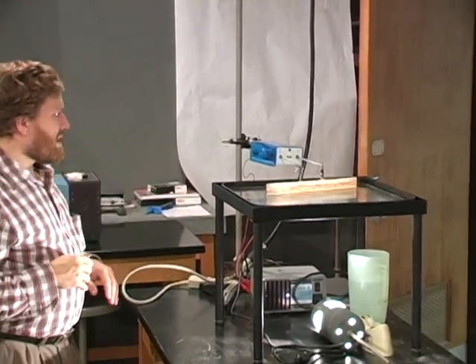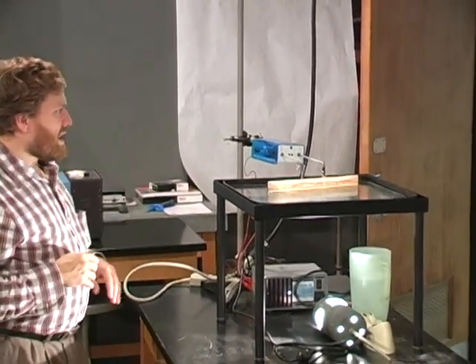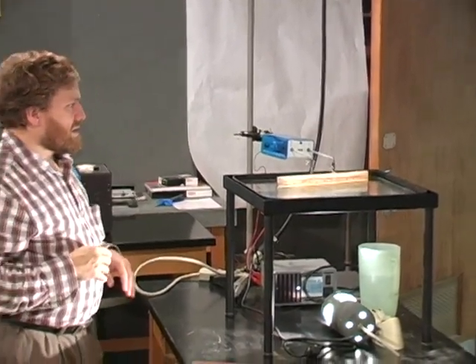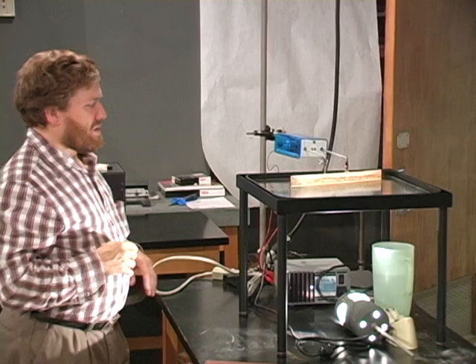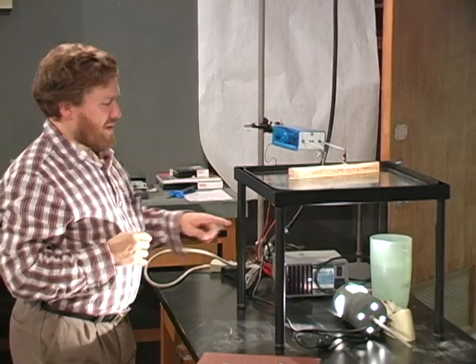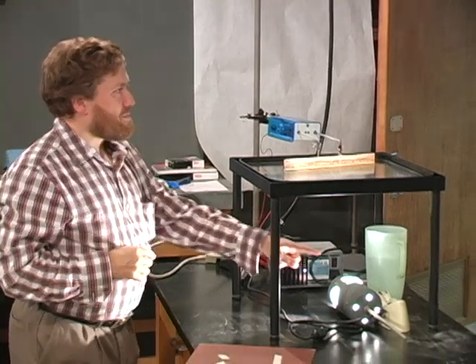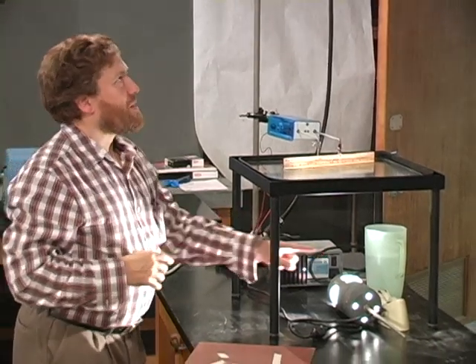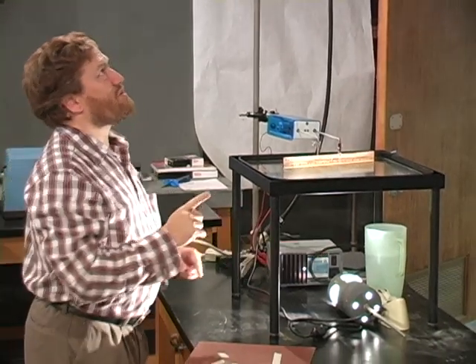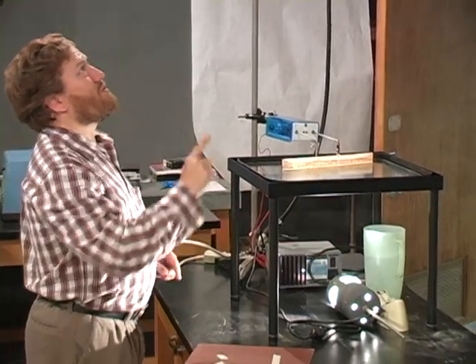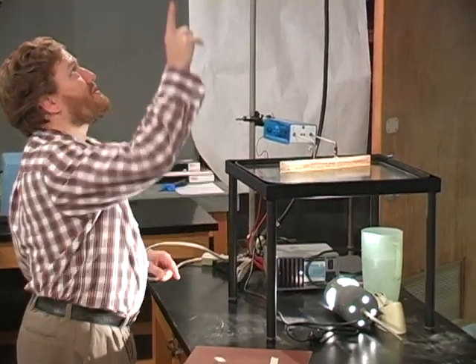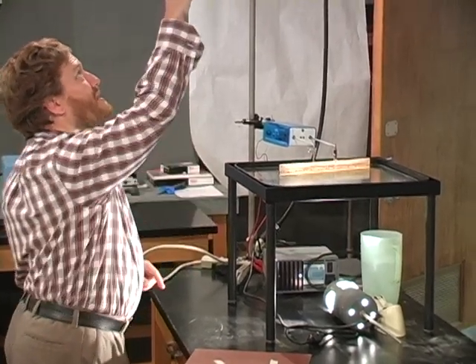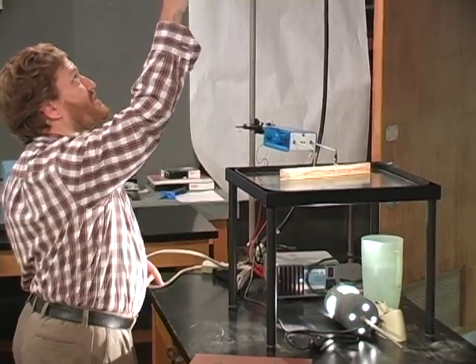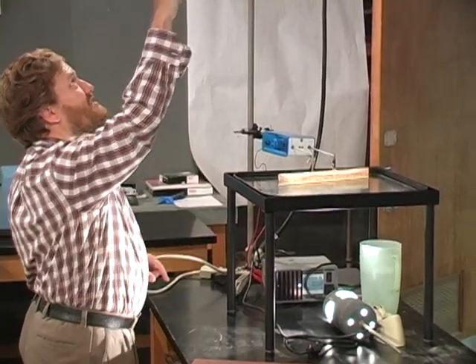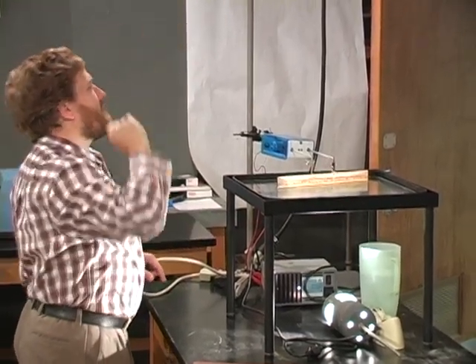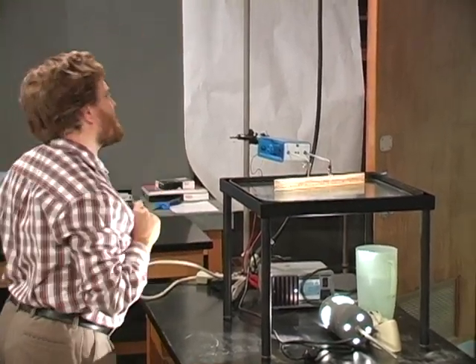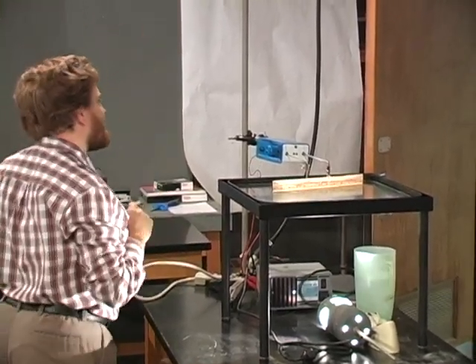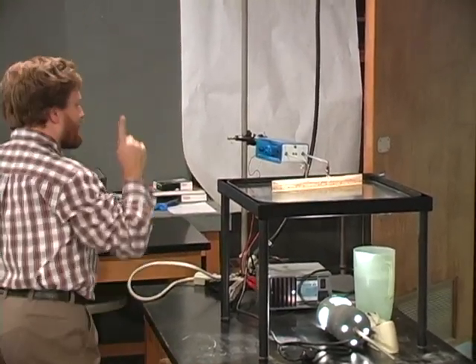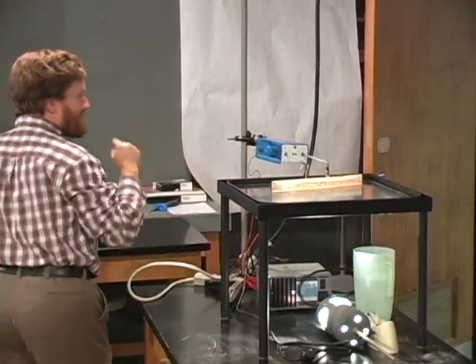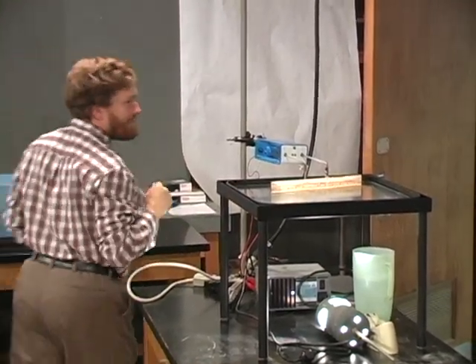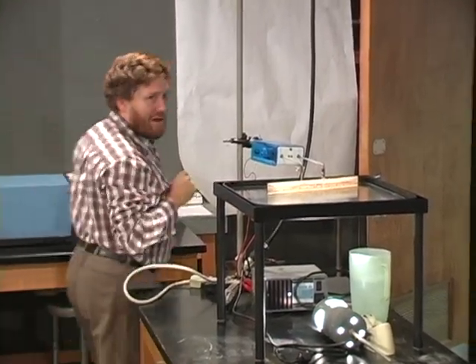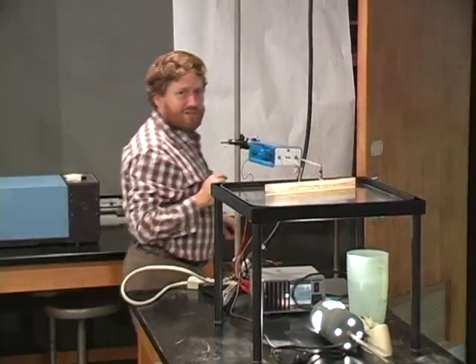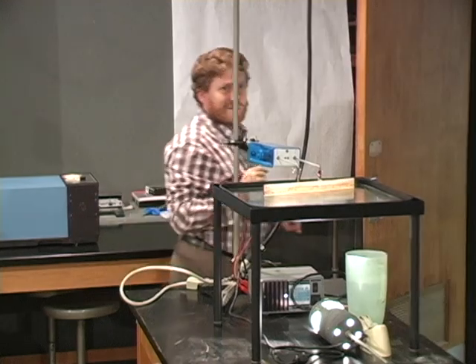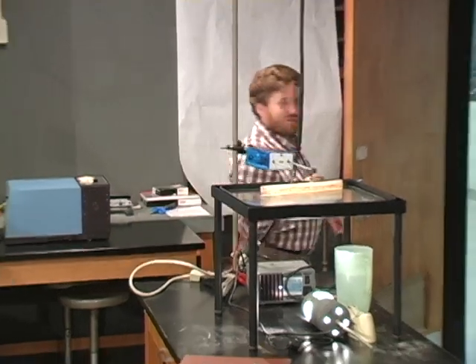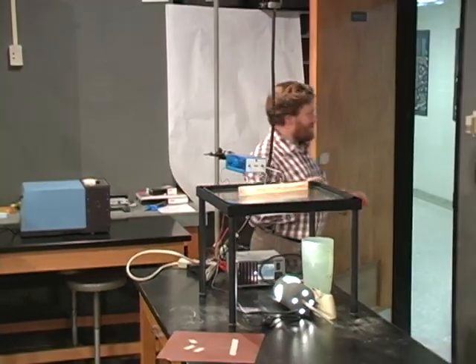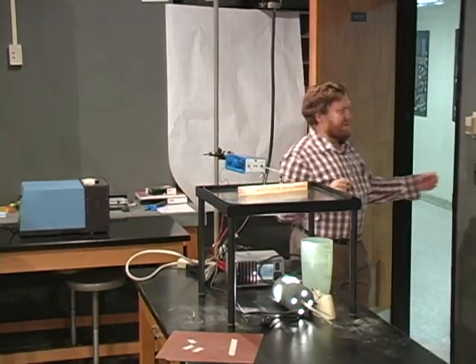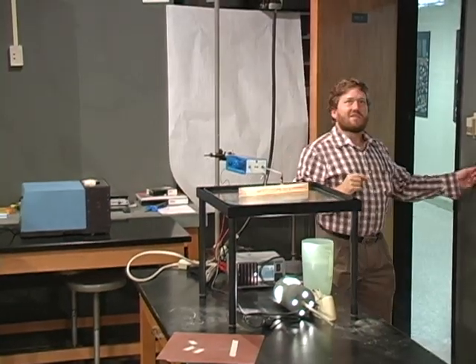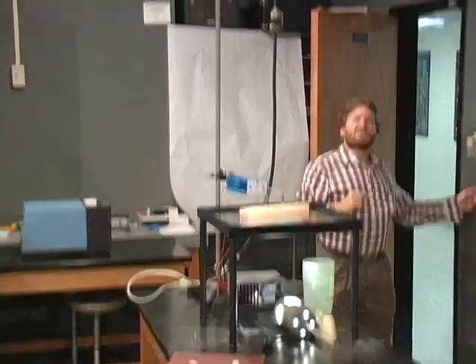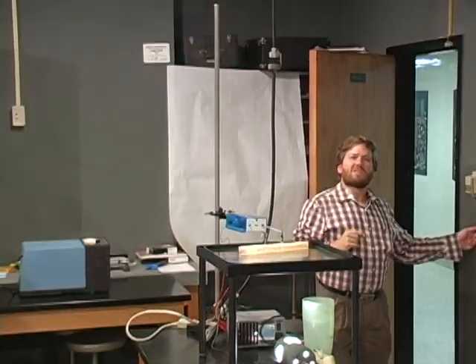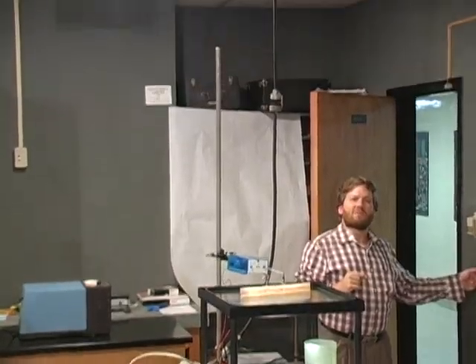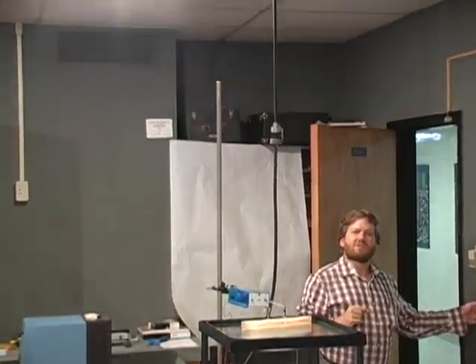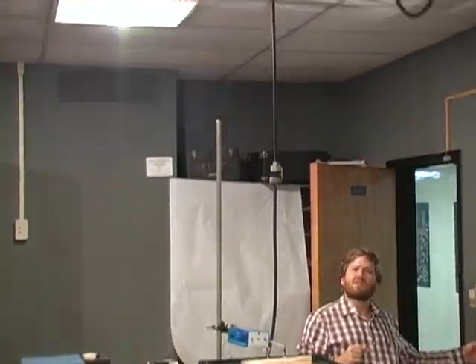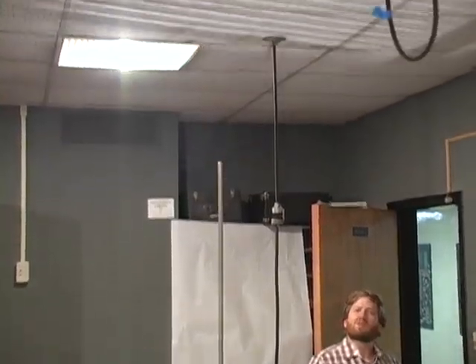We have a light bulb here so that it projects an image on the ceiling. I'm going to turn off the lights so that you can see the image on the ceiling well.